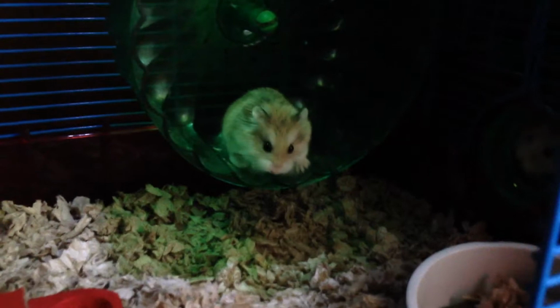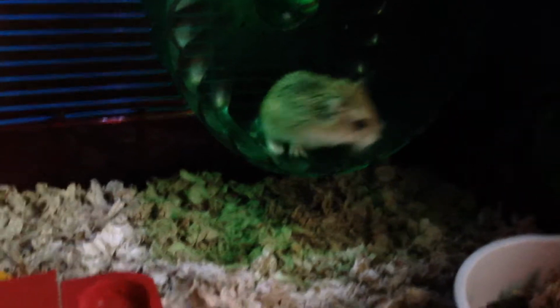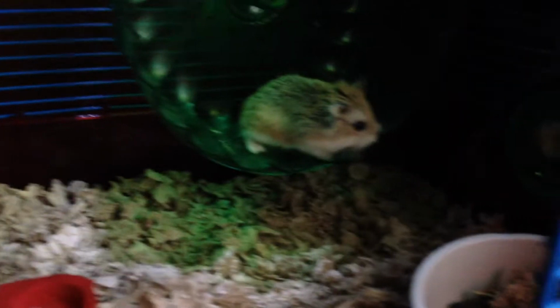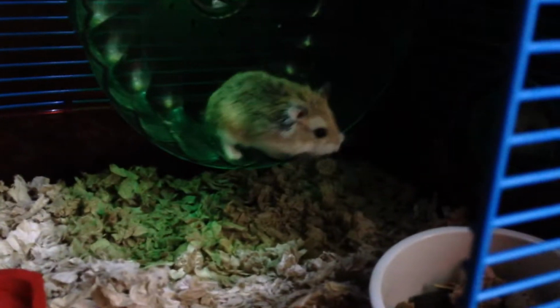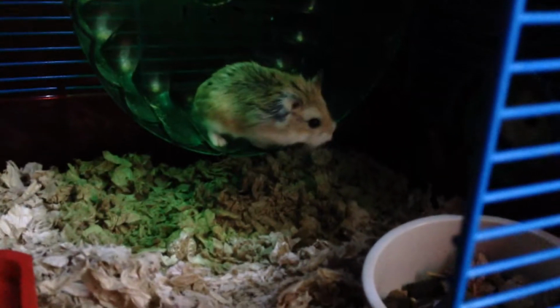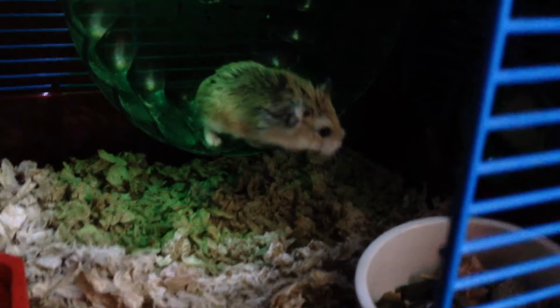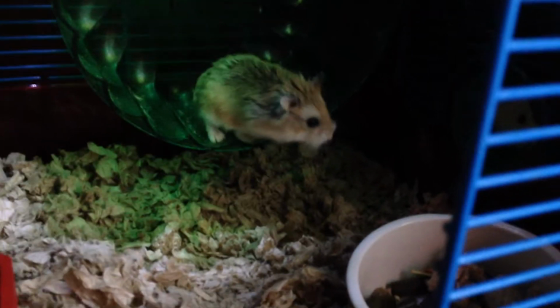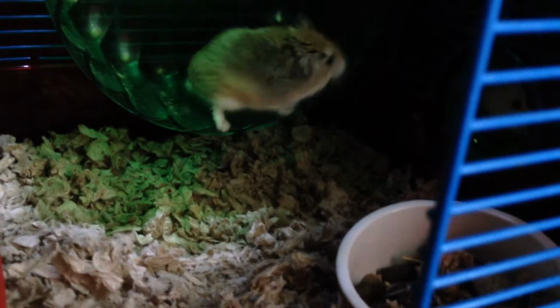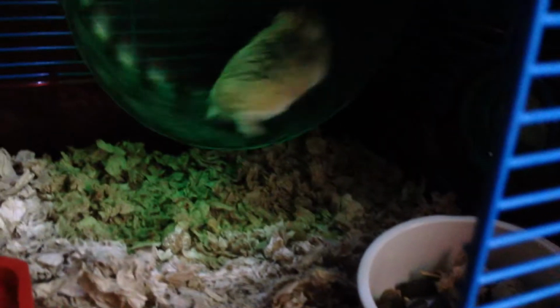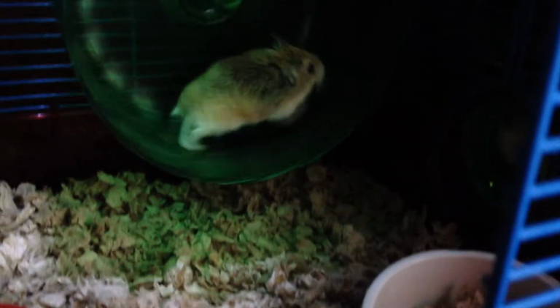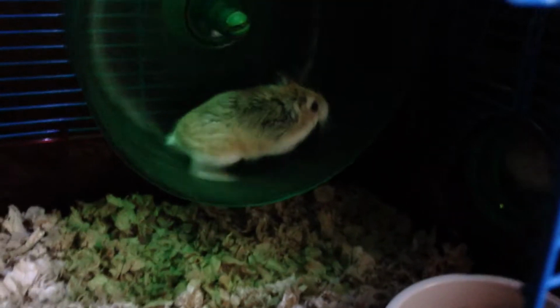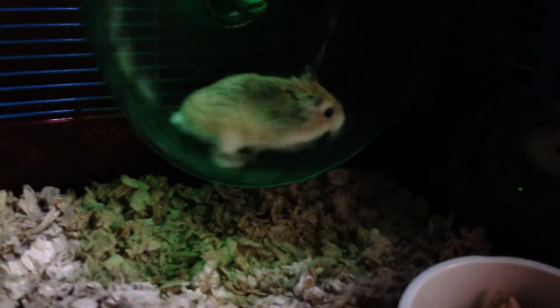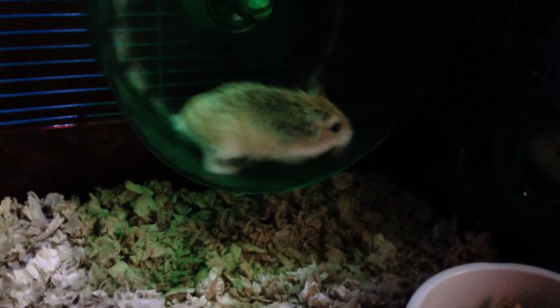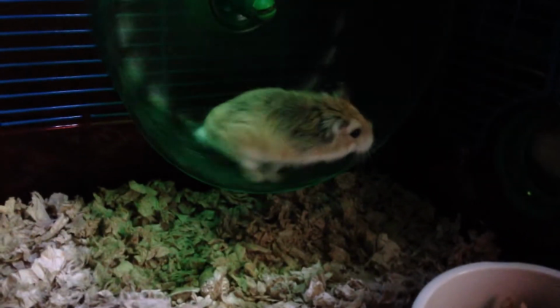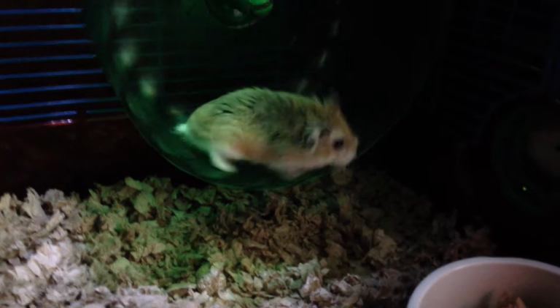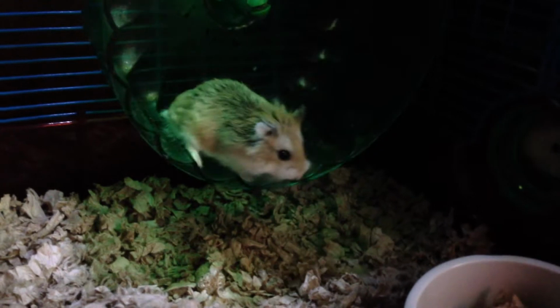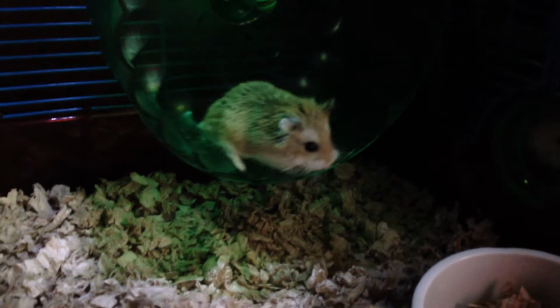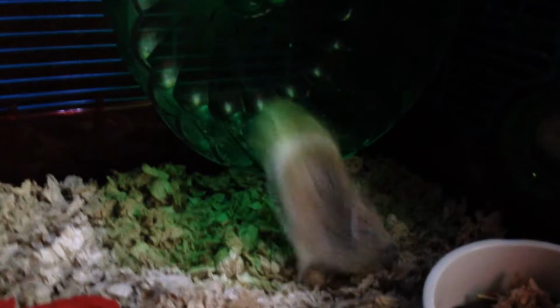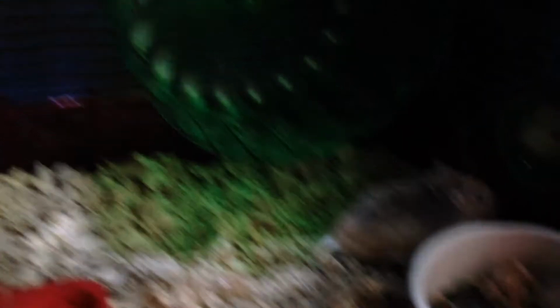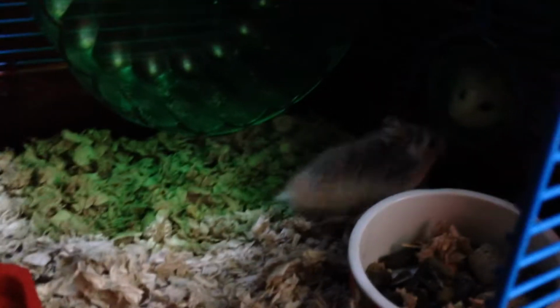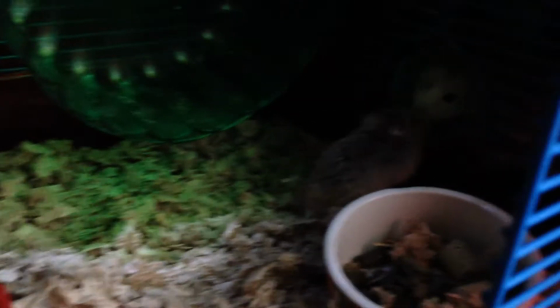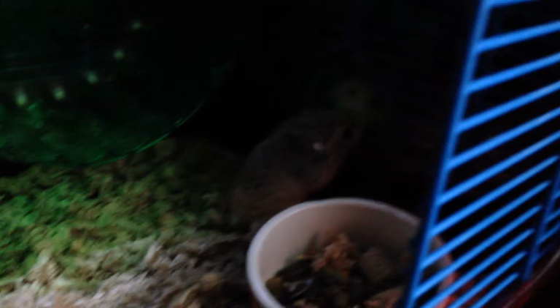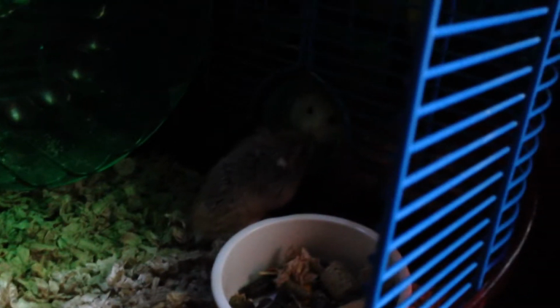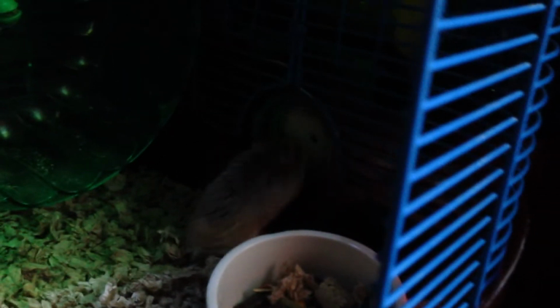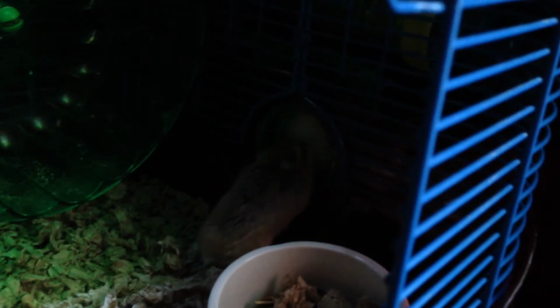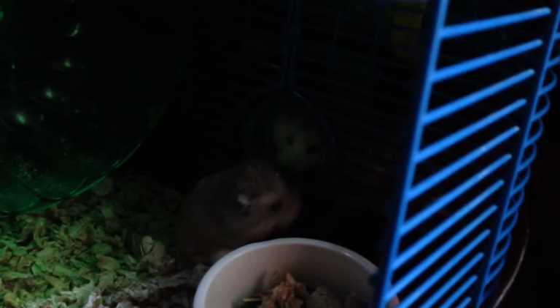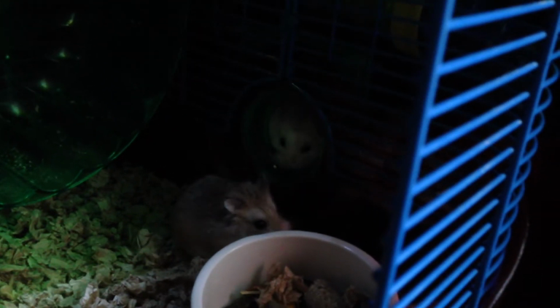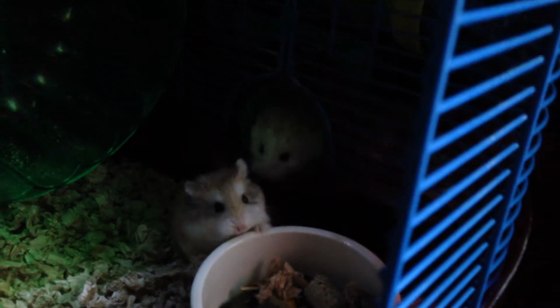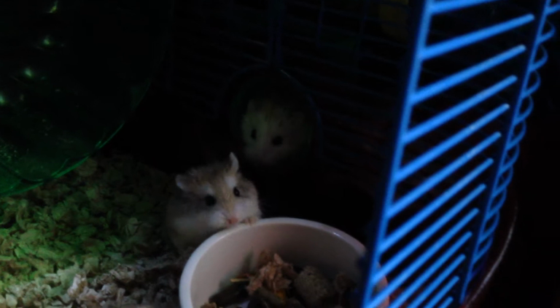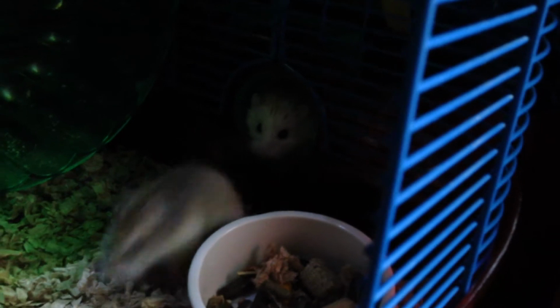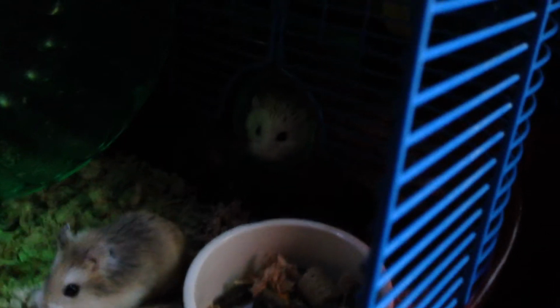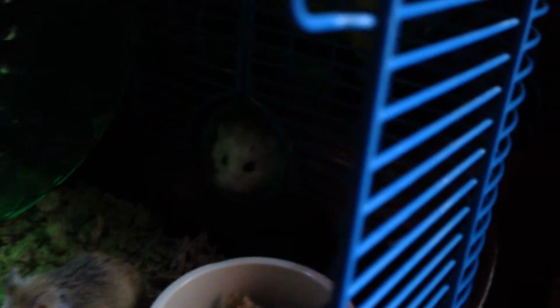This is Sadie. She was the first hamster, the first Robo I got. I got her one day before that one that you see coming out of the tube right now.